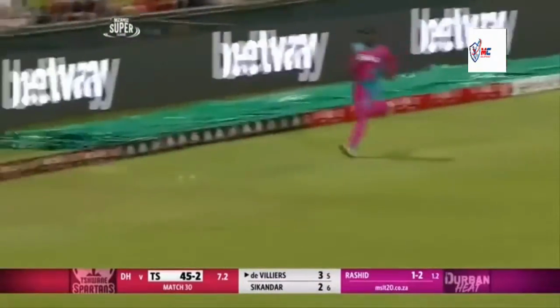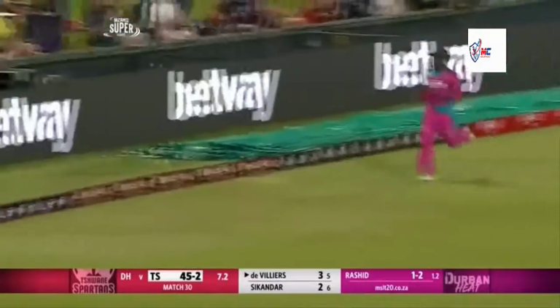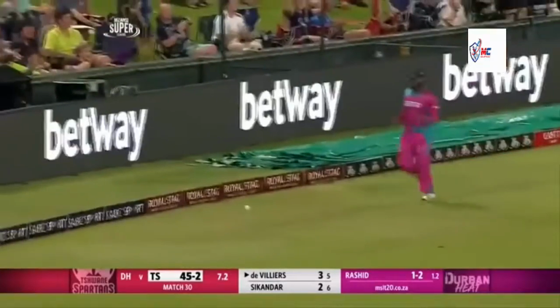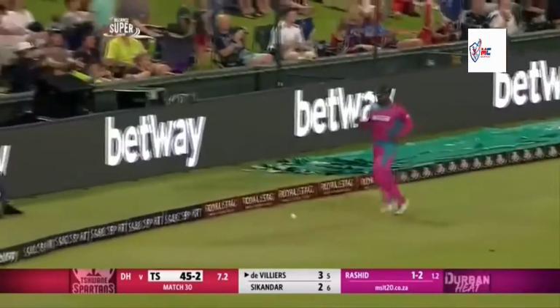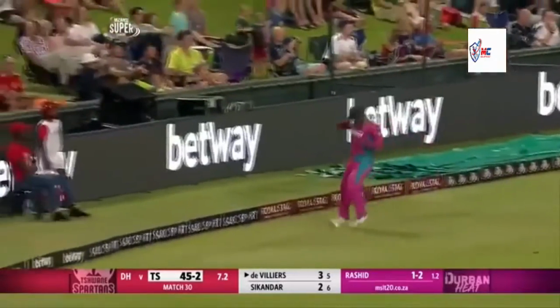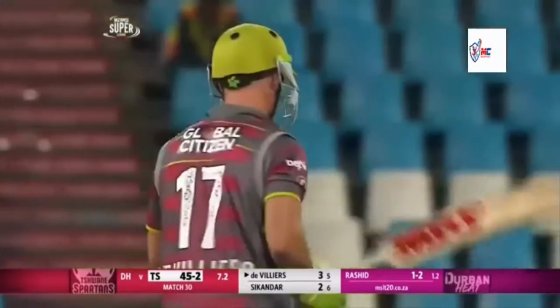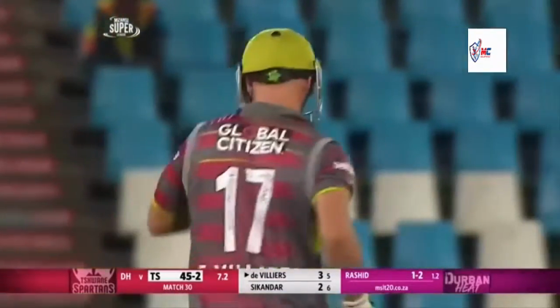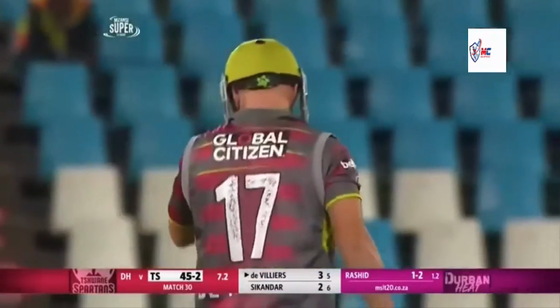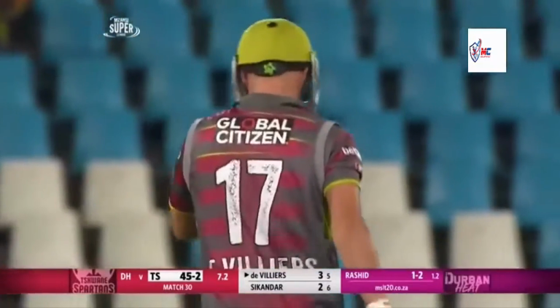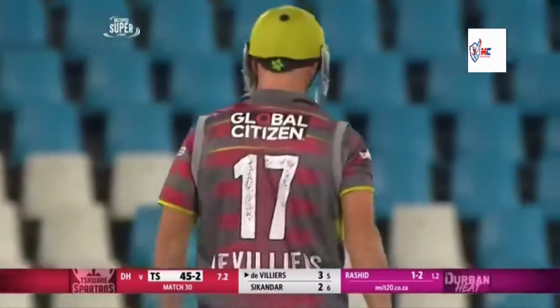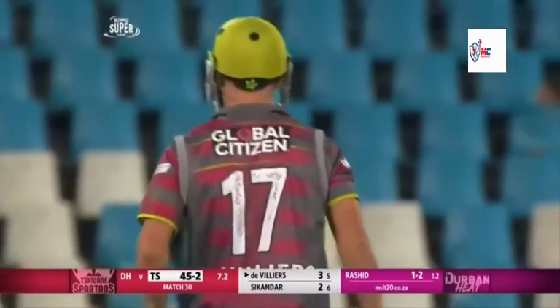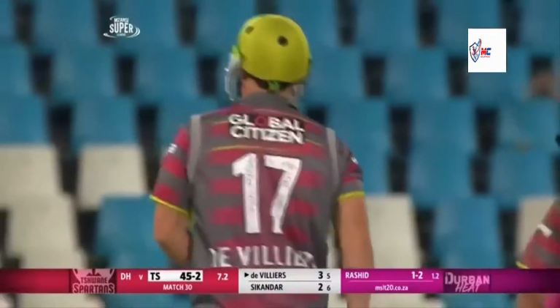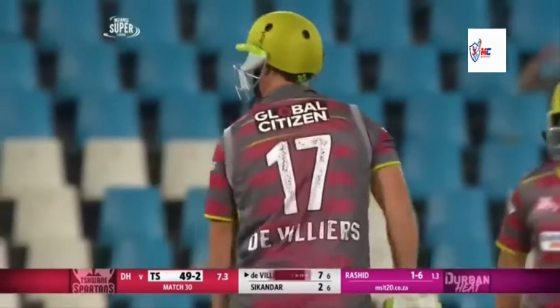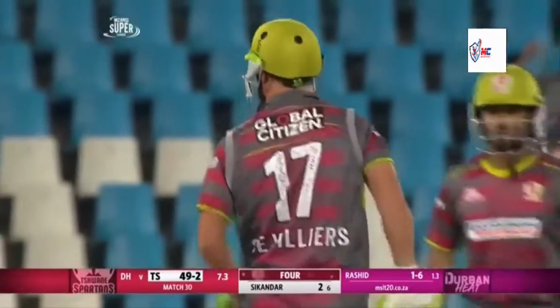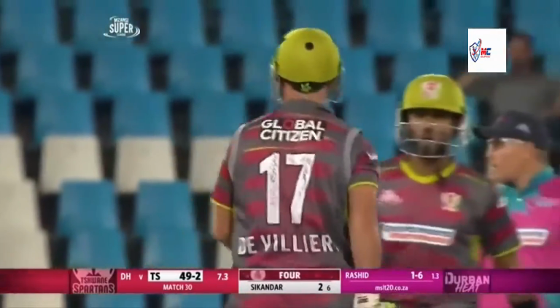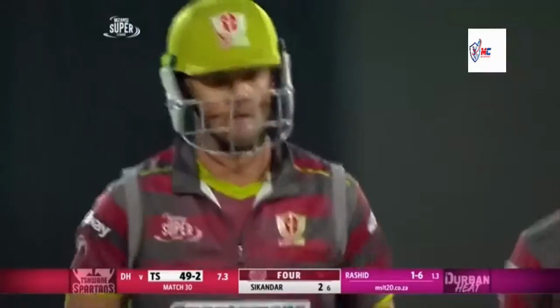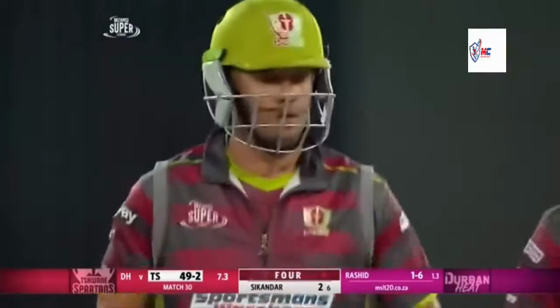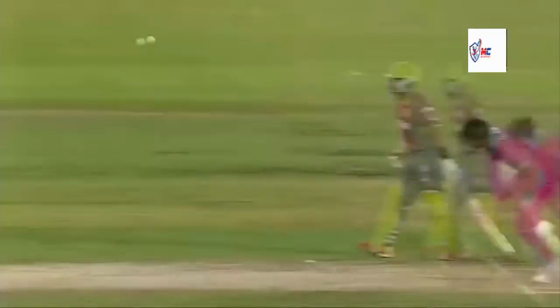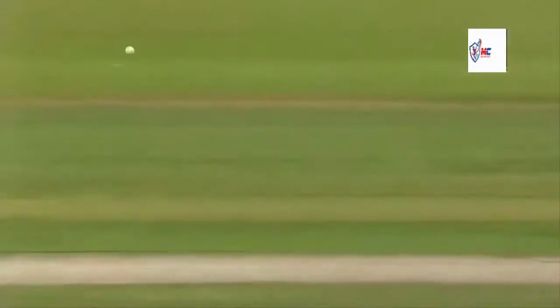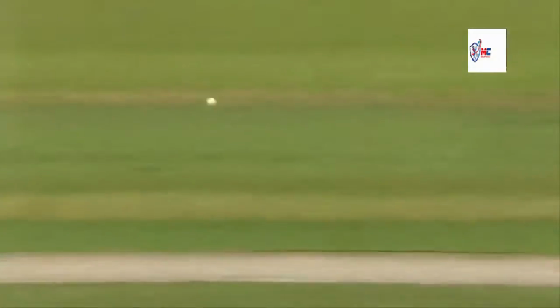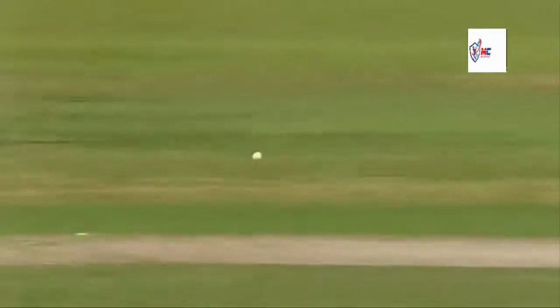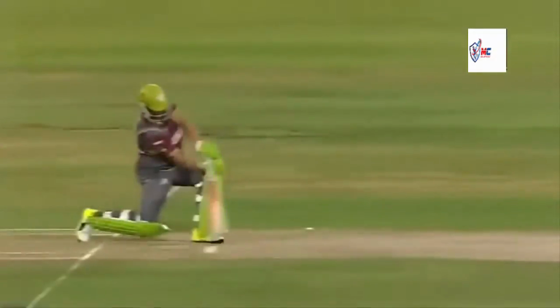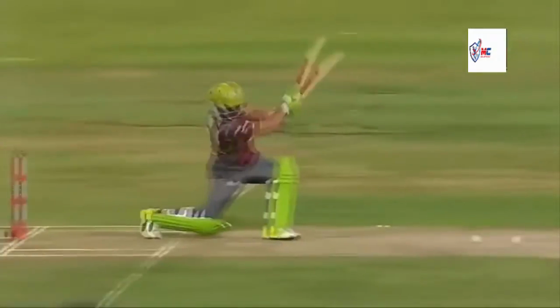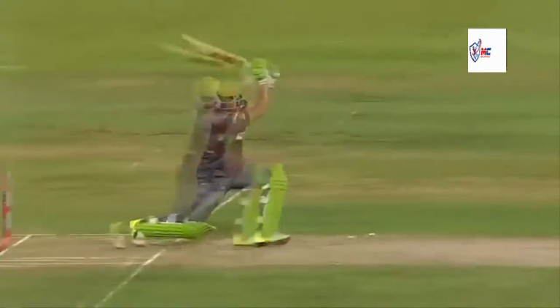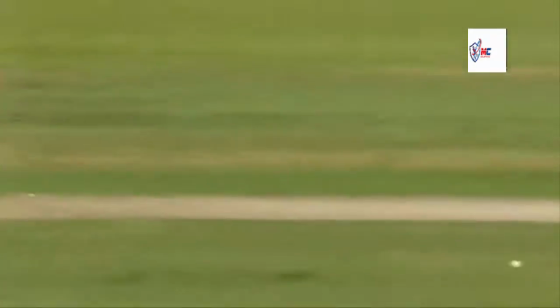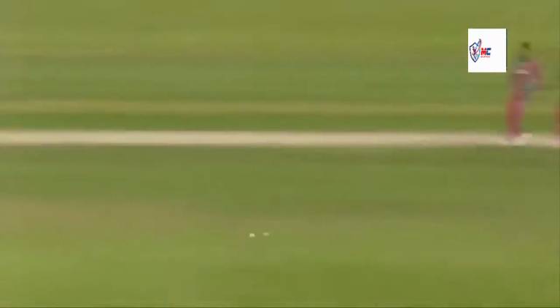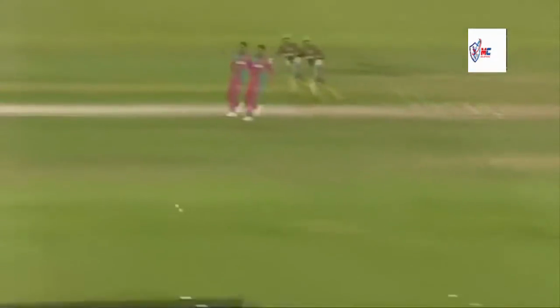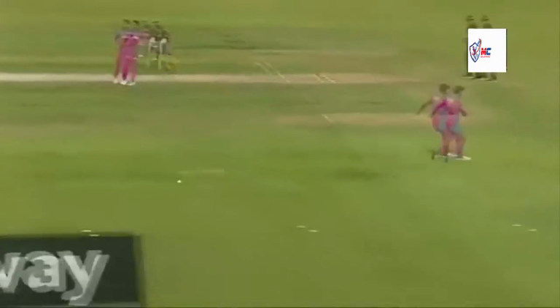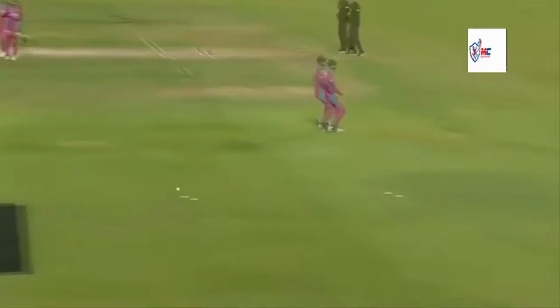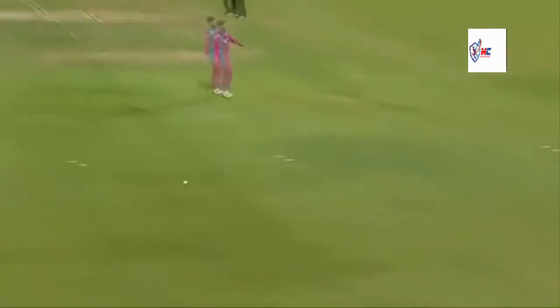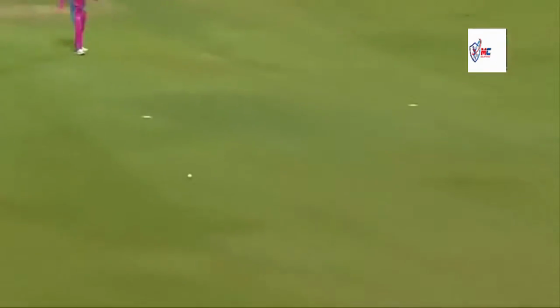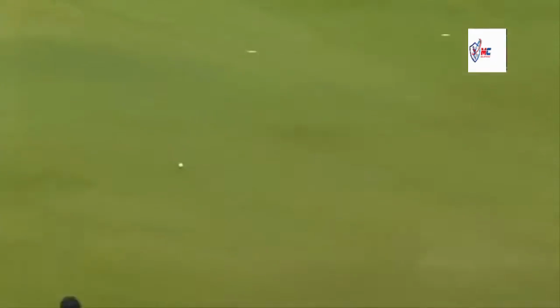Great shot, quality shot by AB de Villiers - just bisects the fielders for four. But what is better about this is that it's also not the best delivery by Rashid Khan, and he's made it count.